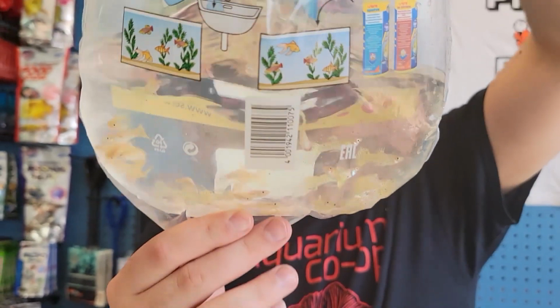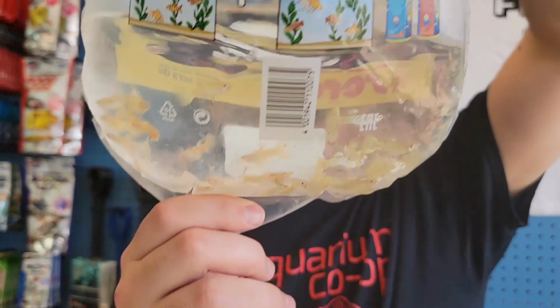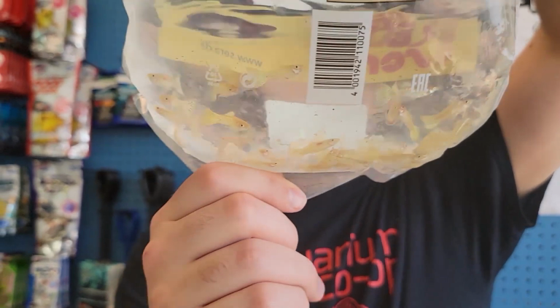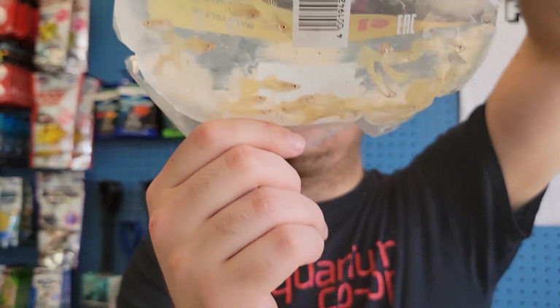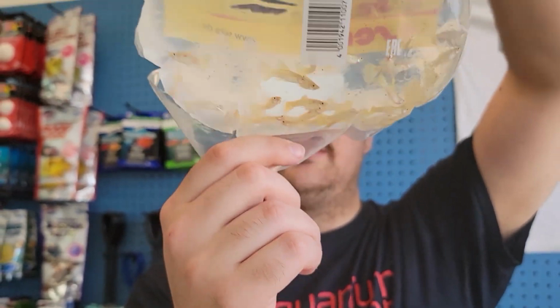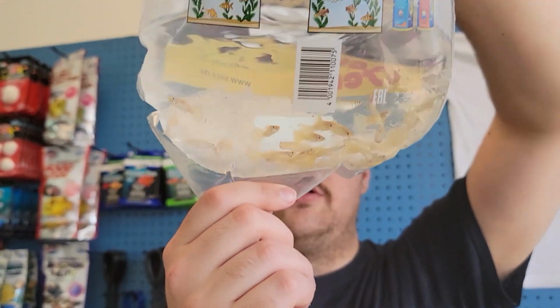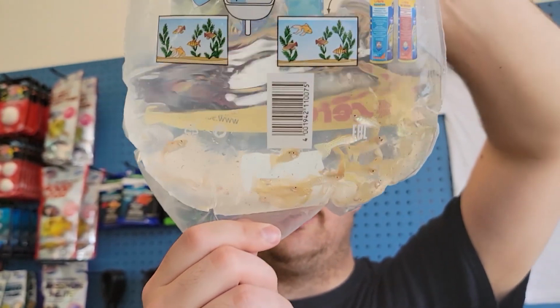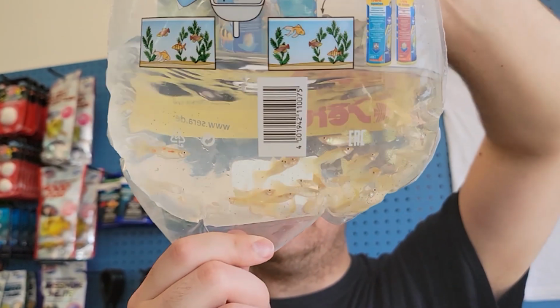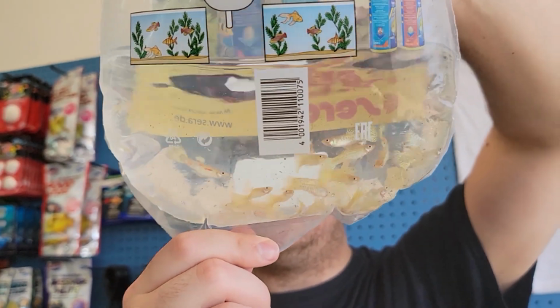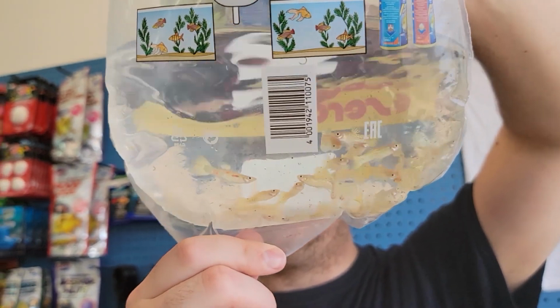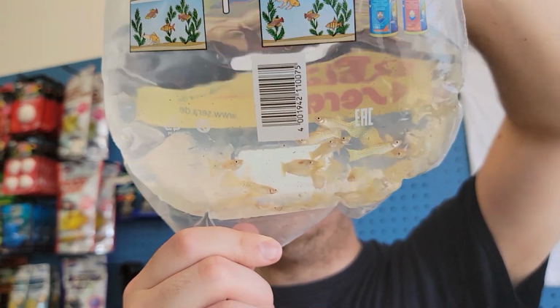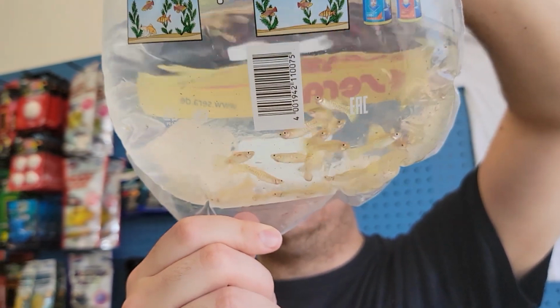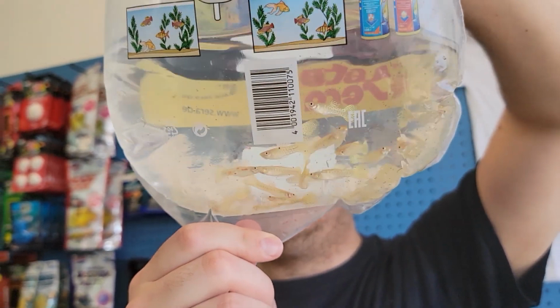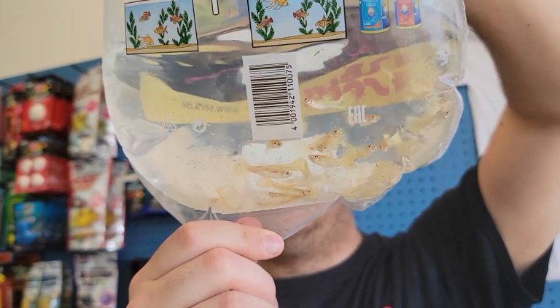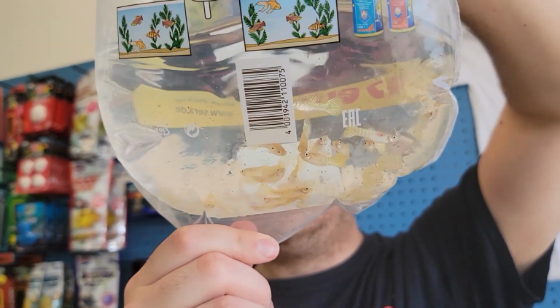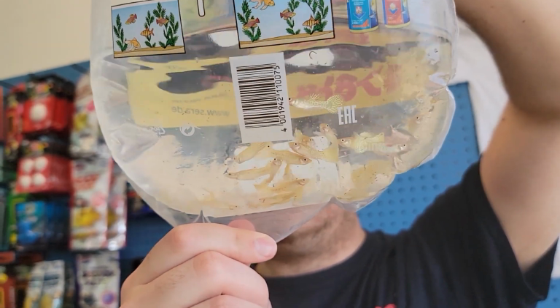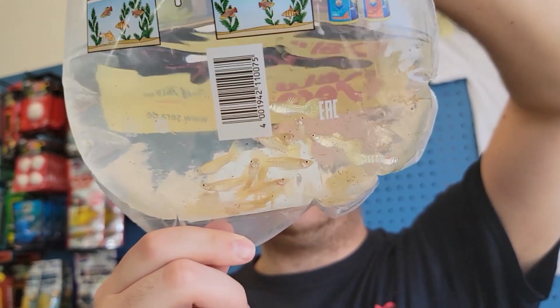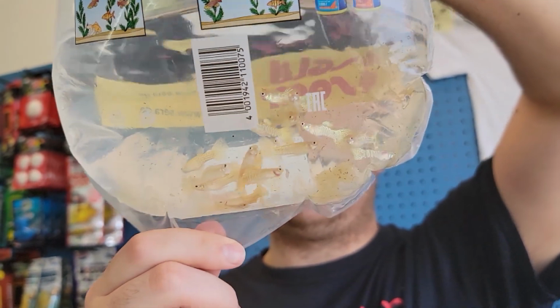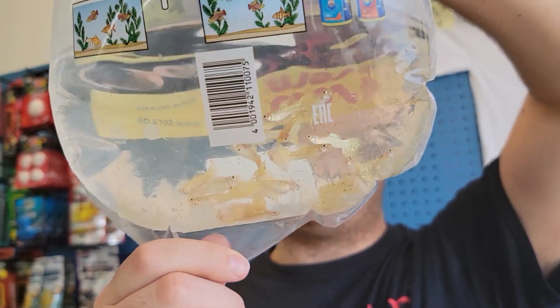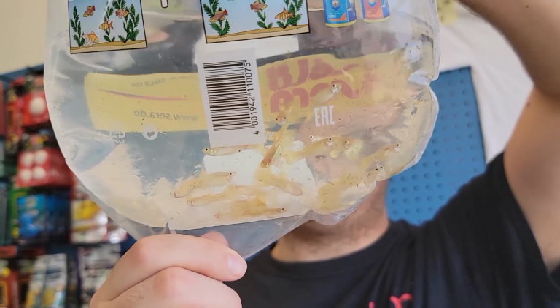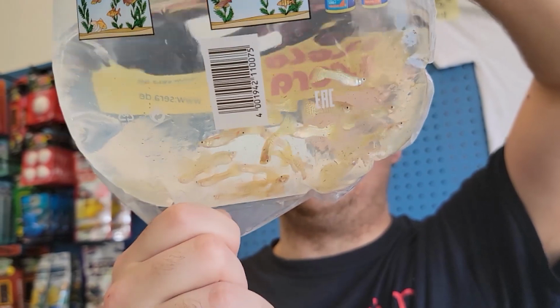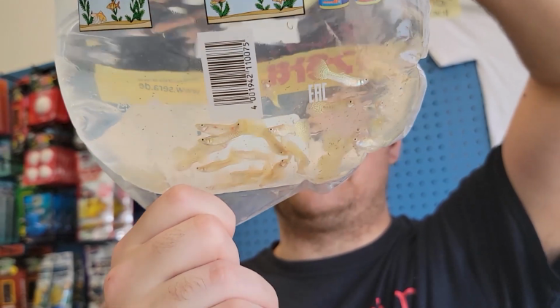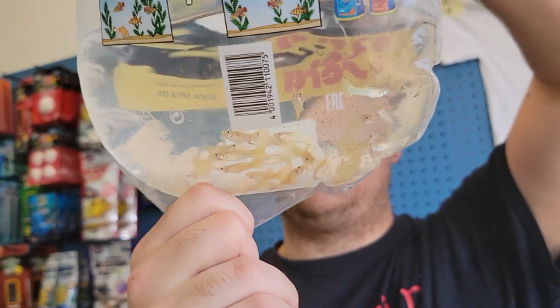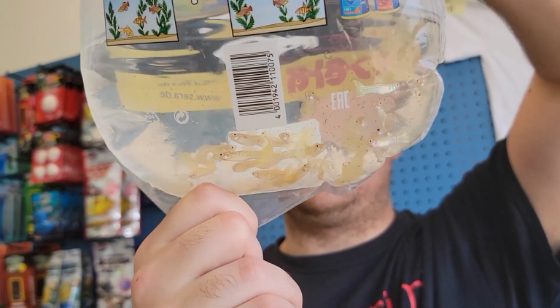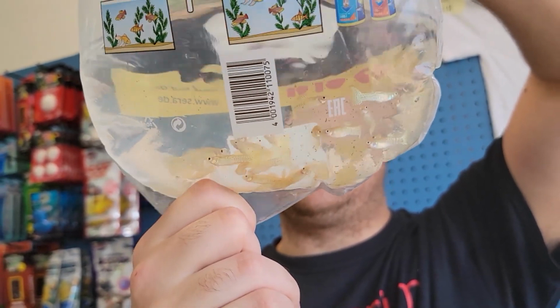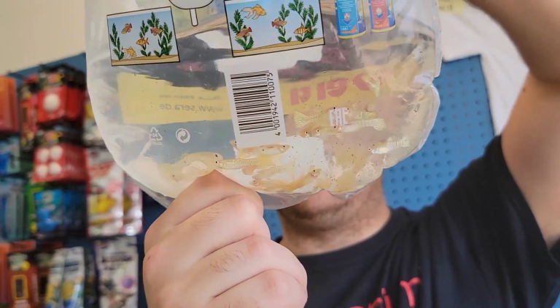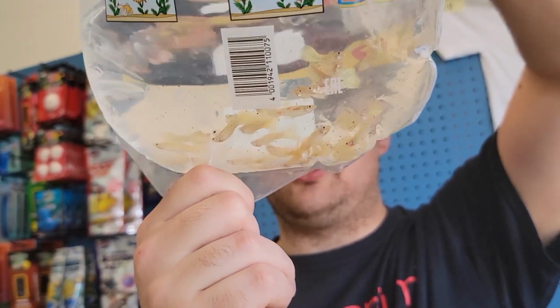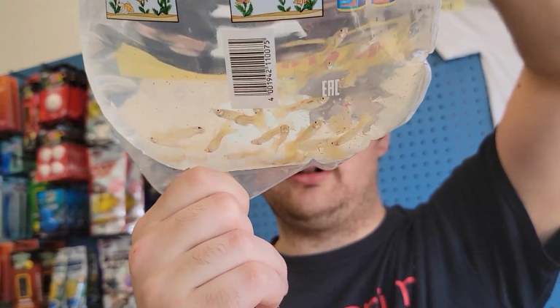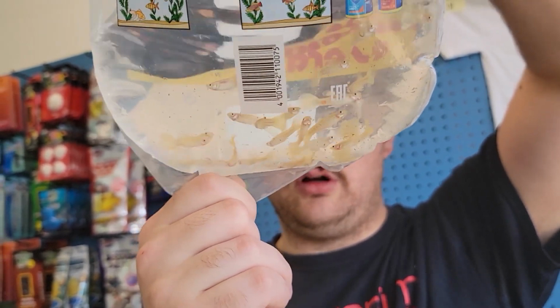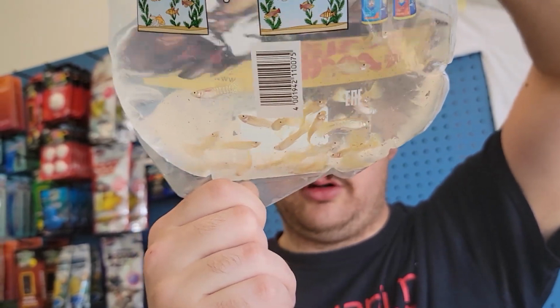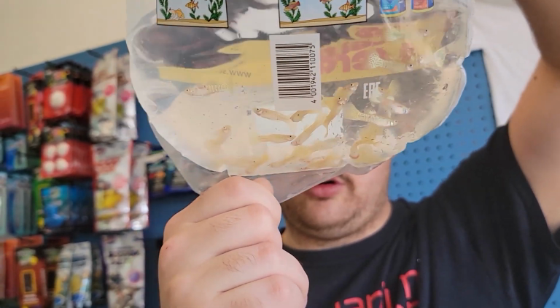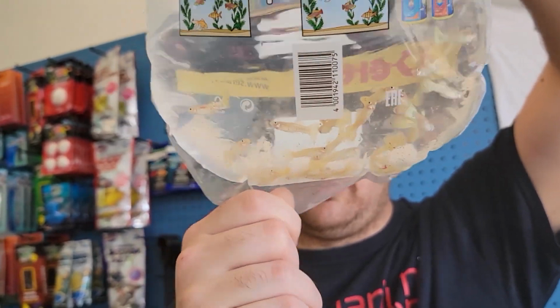We got the gold snakeskin guppies — another really good seller. These ones are almost white looking. I don't know if it's just because they're a little stressed or what, but pretty cool.